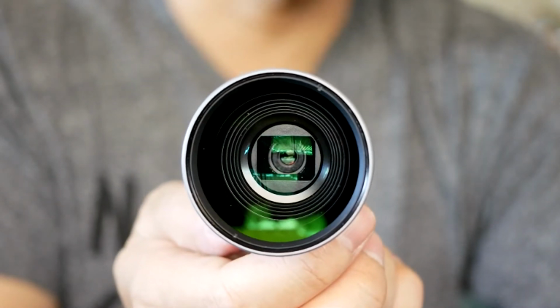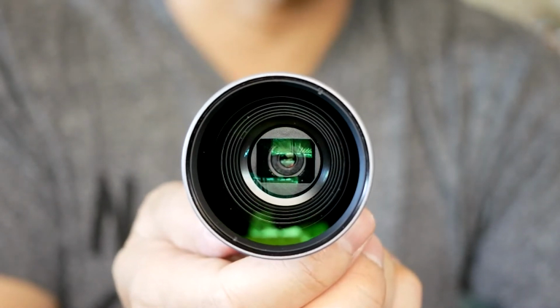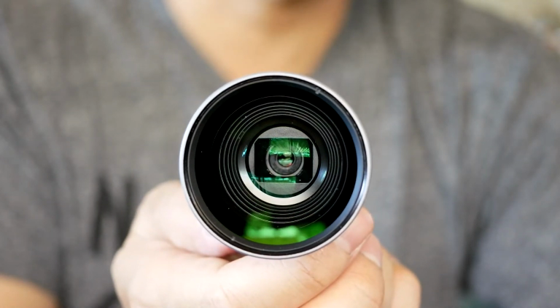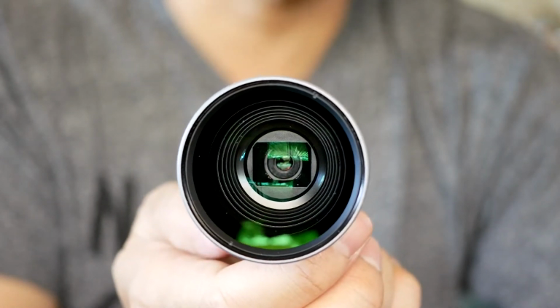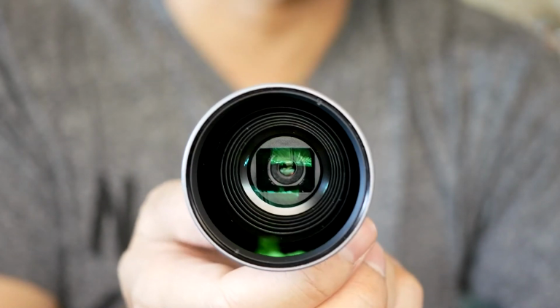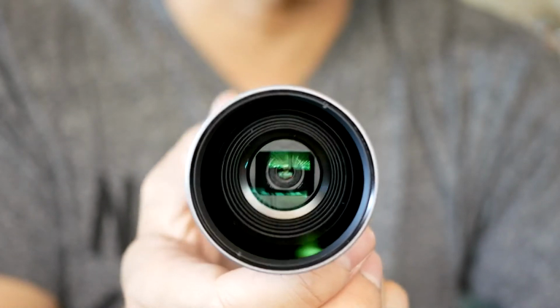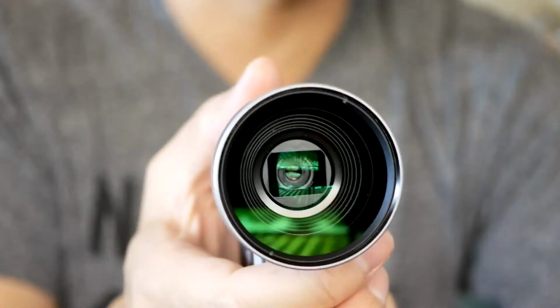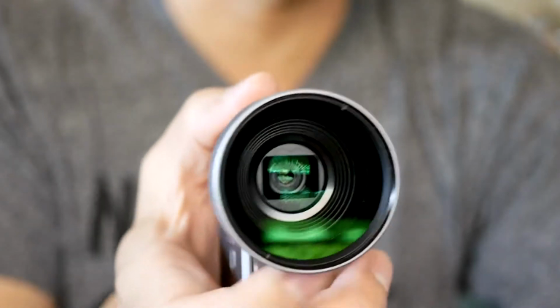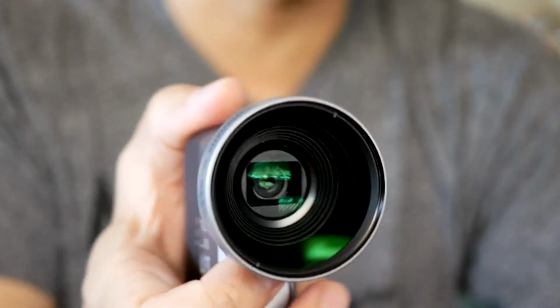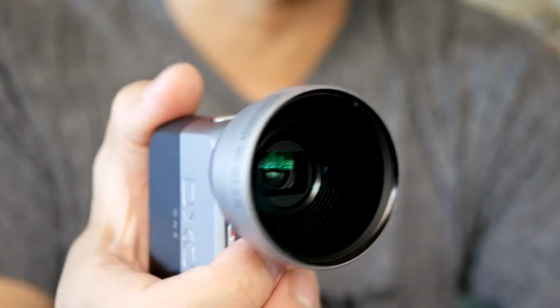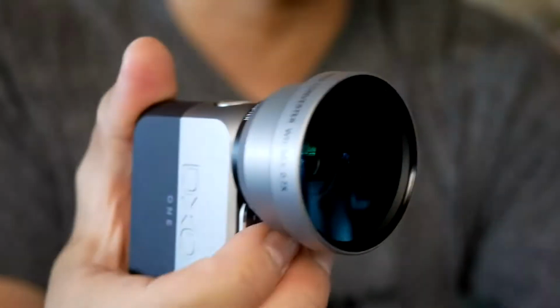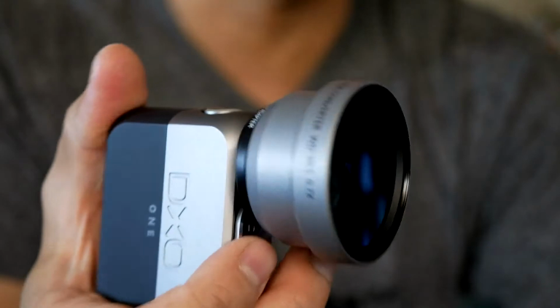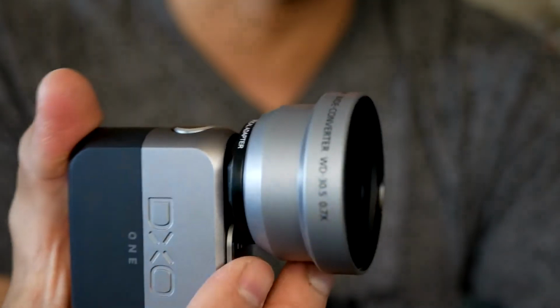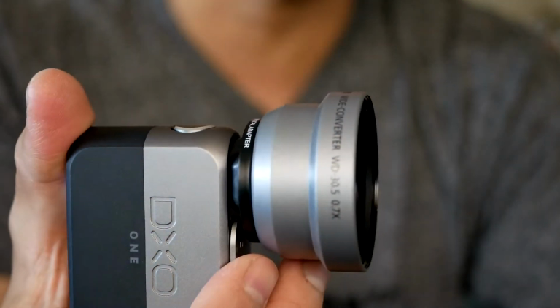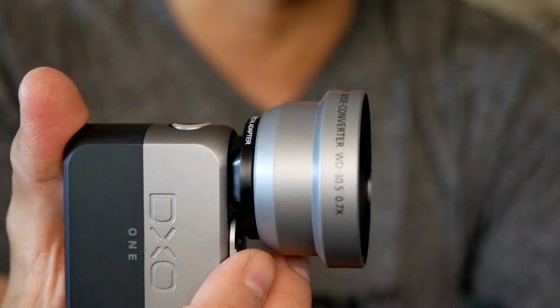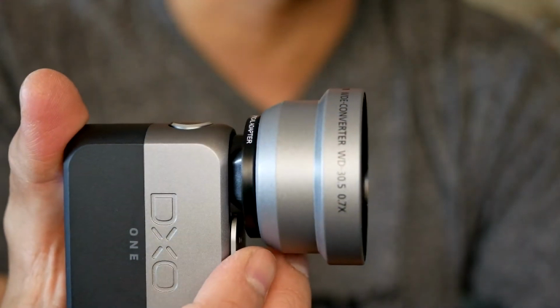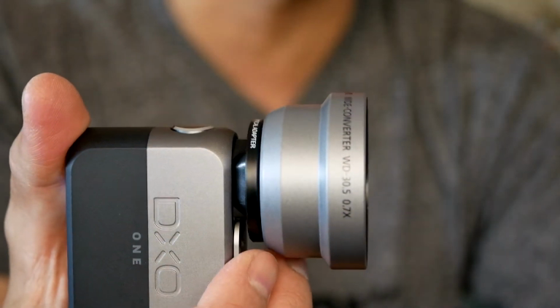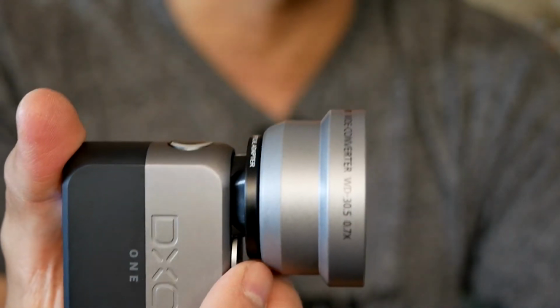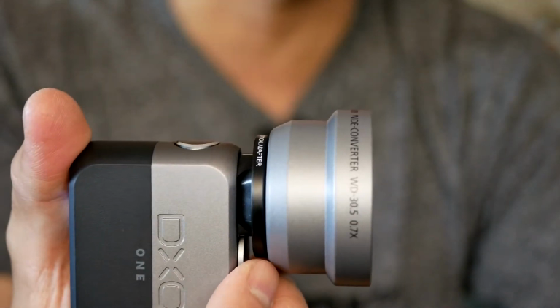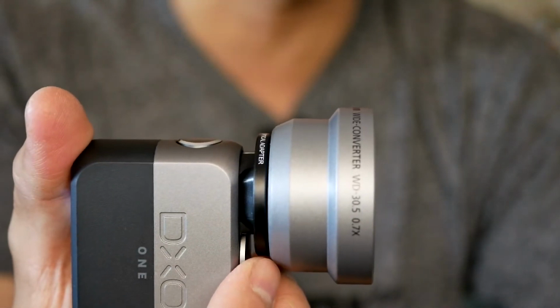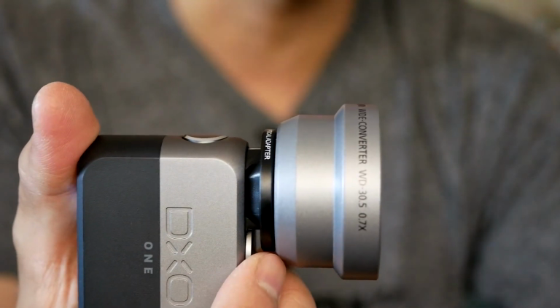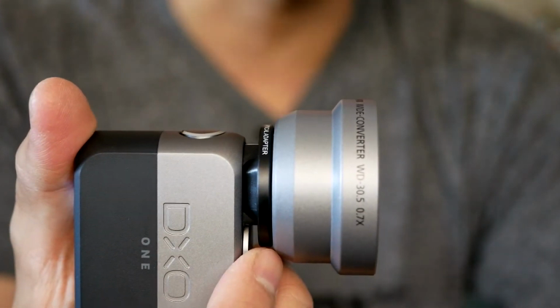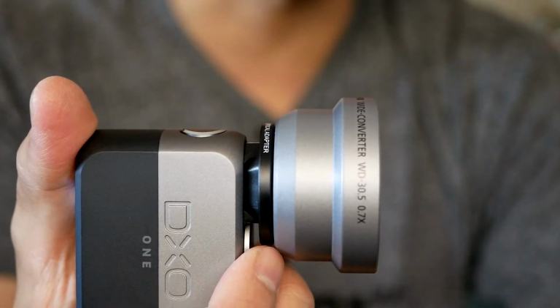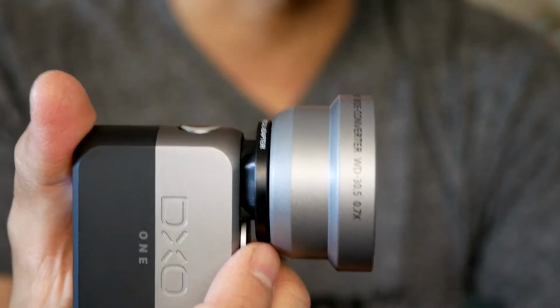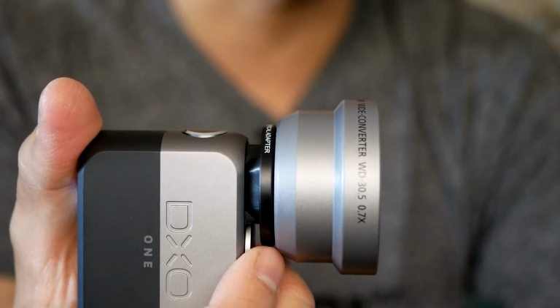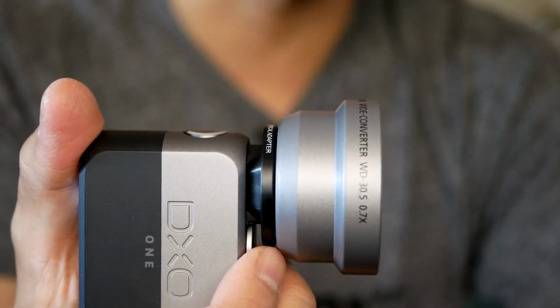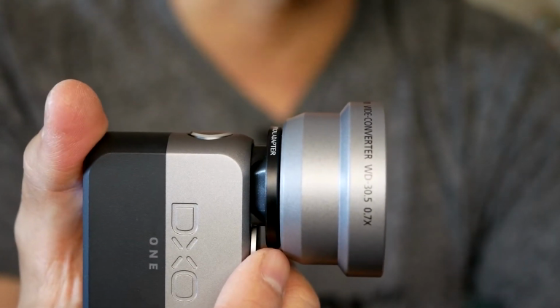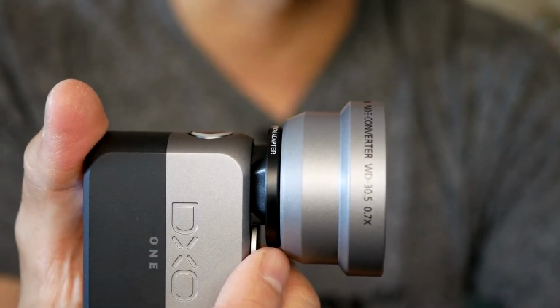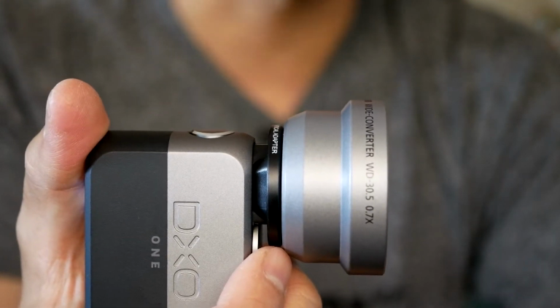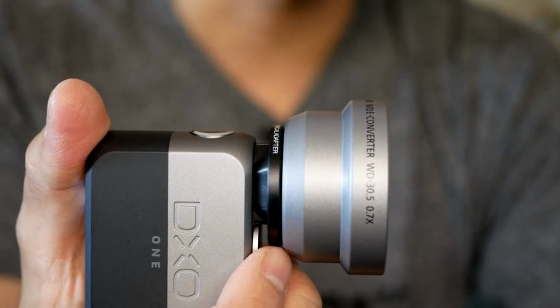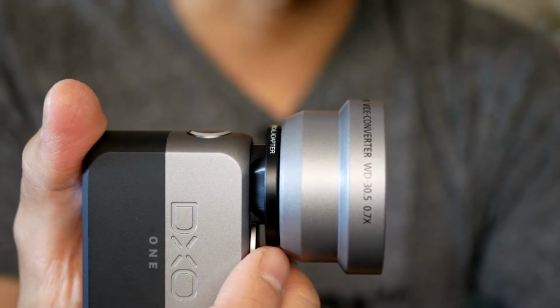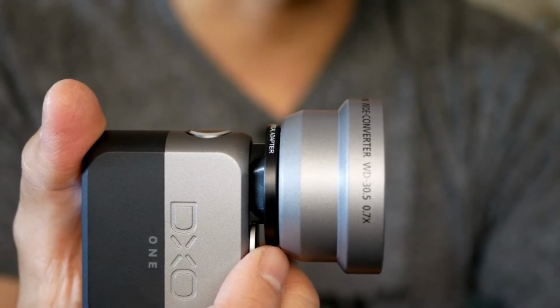I didn't really get any vignetting on here. The quality seems to be sufficiently good given that this is a third-party type of converter system.